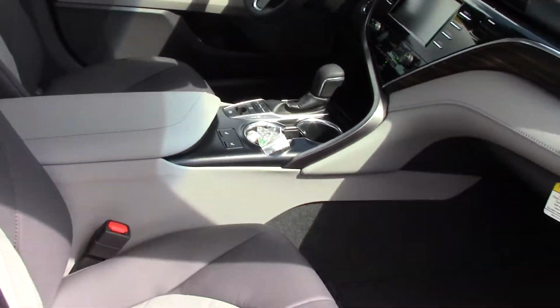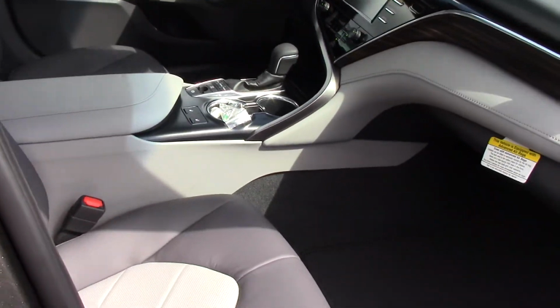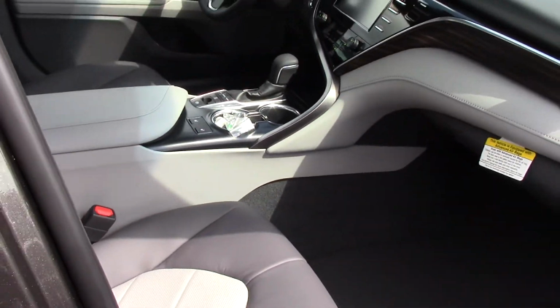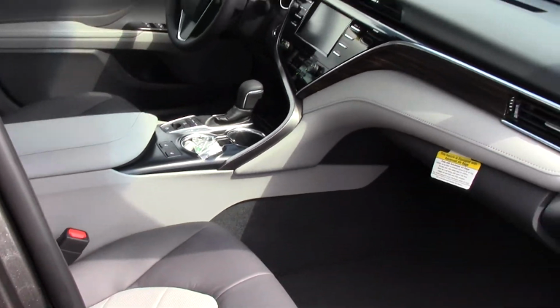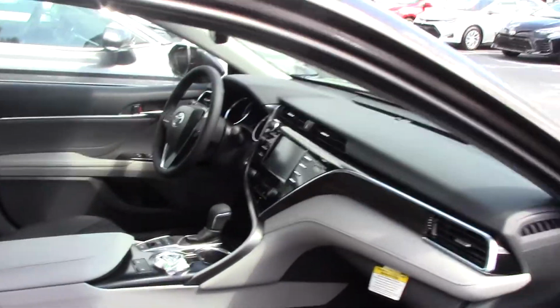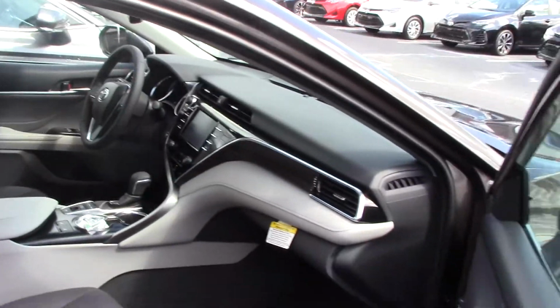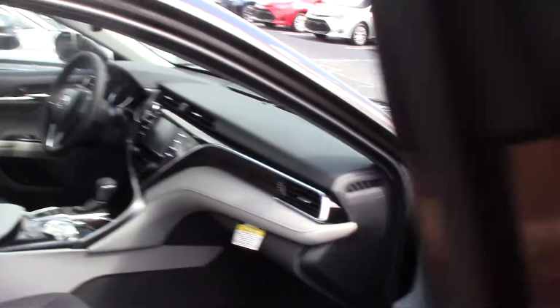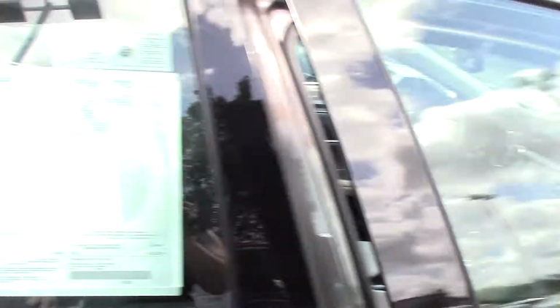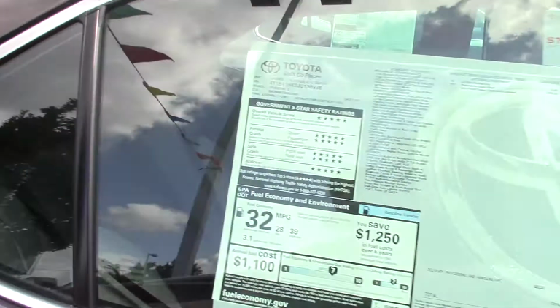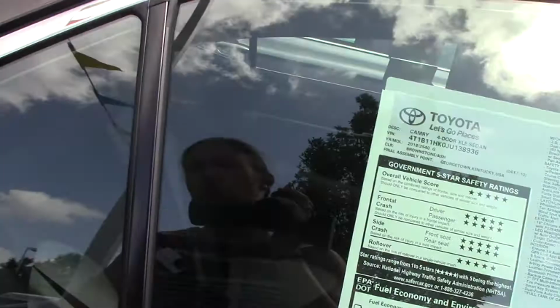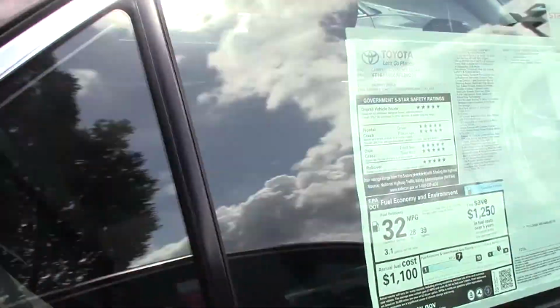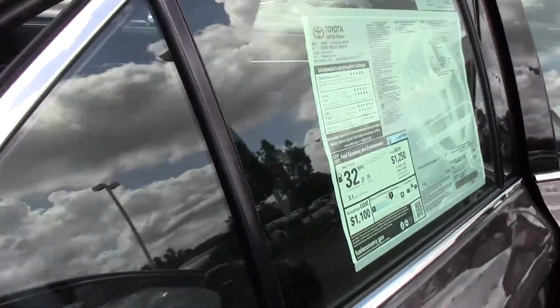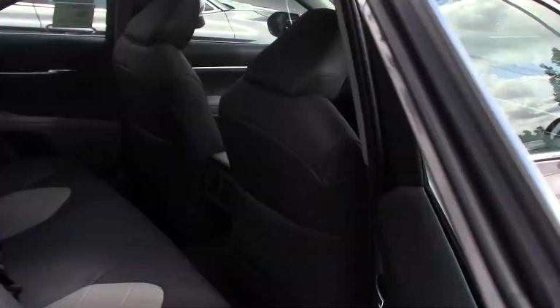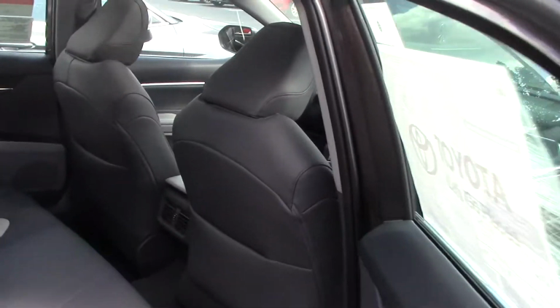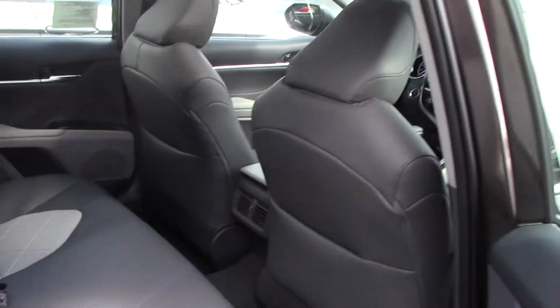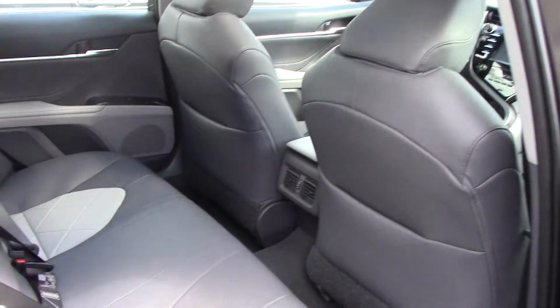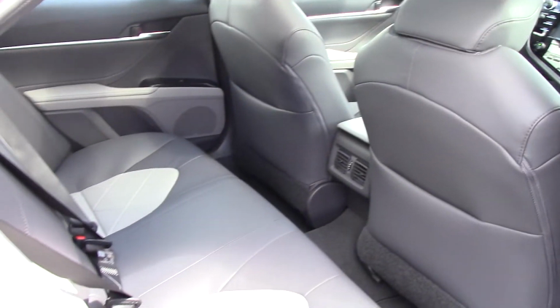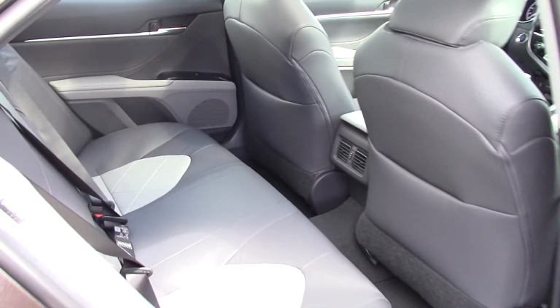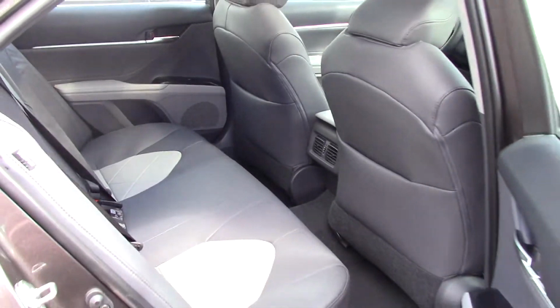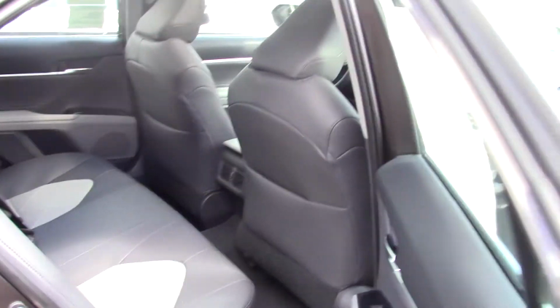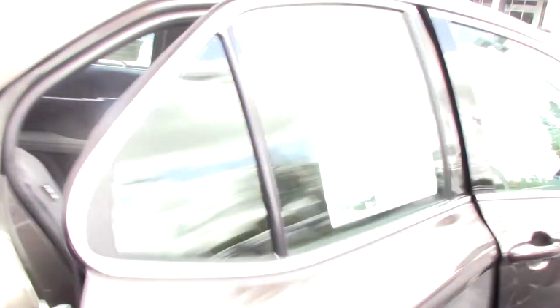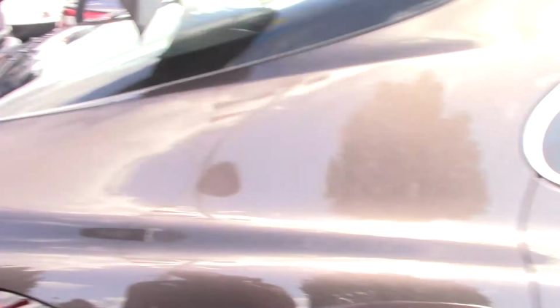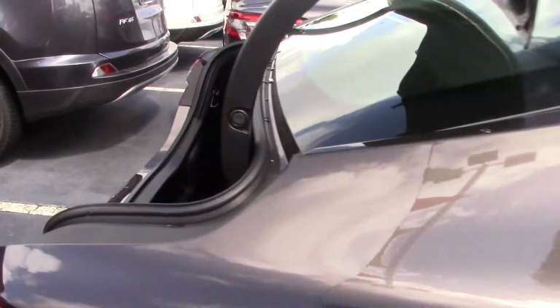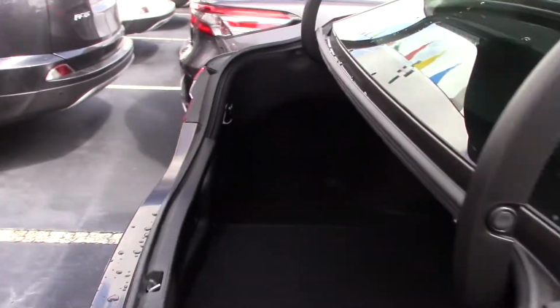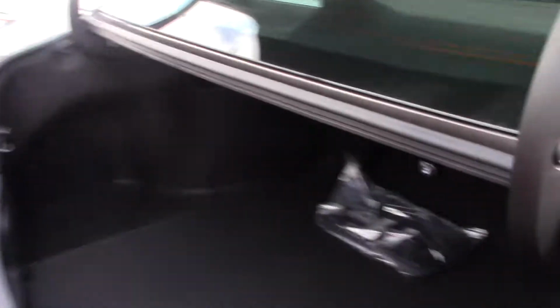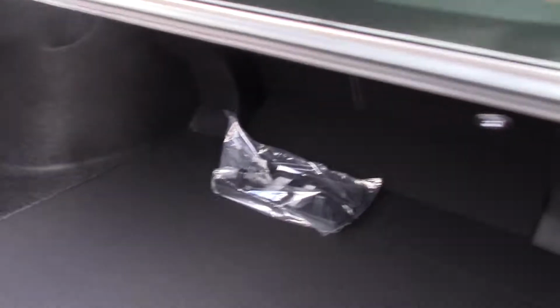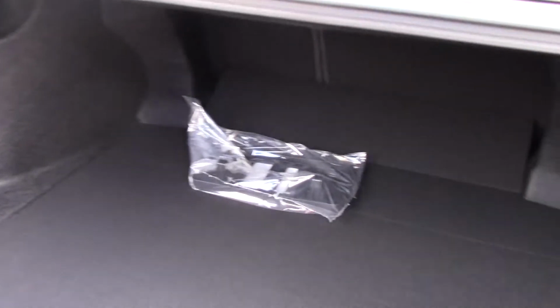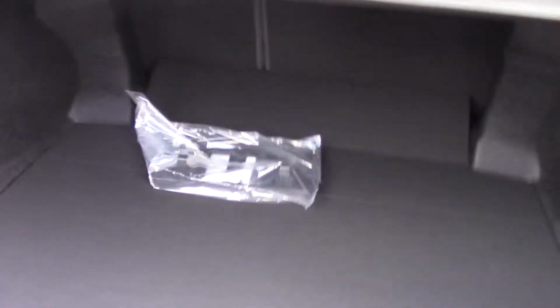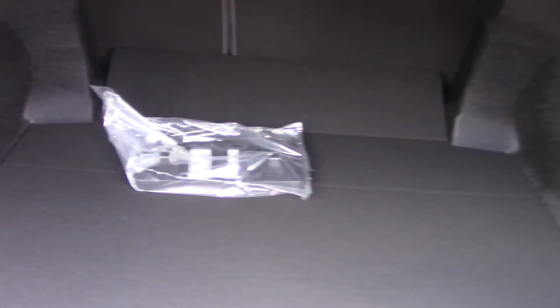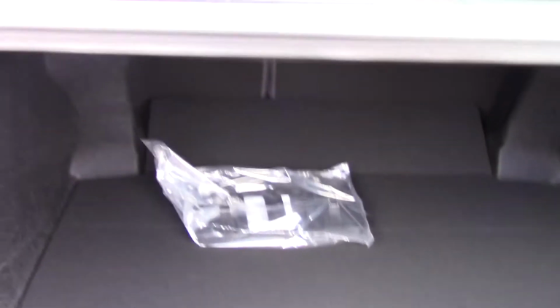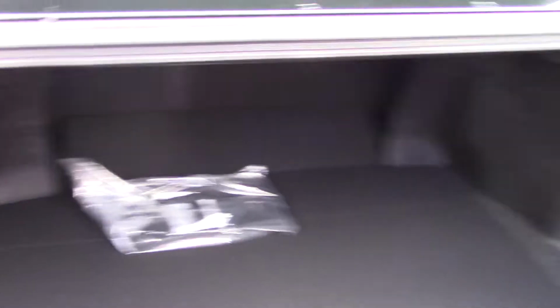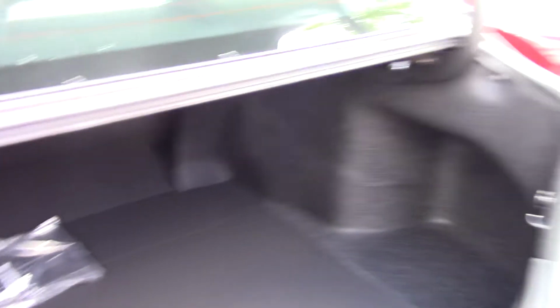That is full leather in an ash color — it does have that darker ash as well as the light. Plenty of space back there as well. 60-40 split if you do need to lay that down for further room.